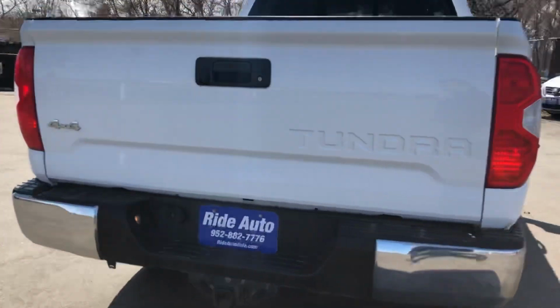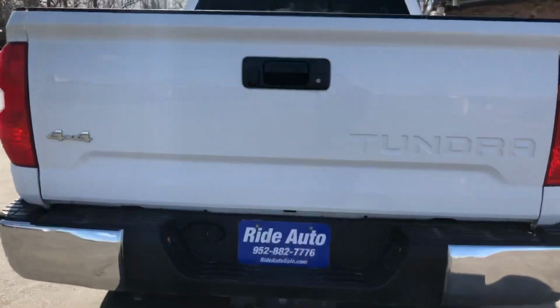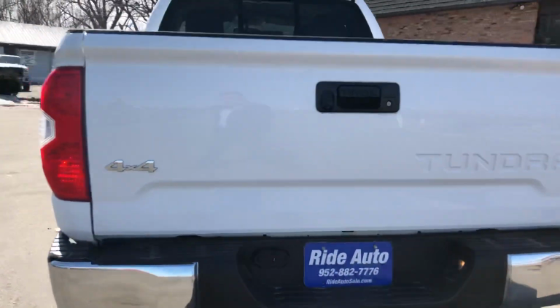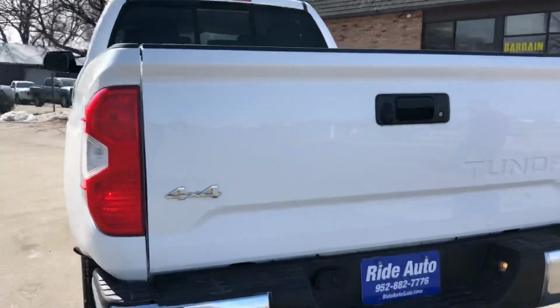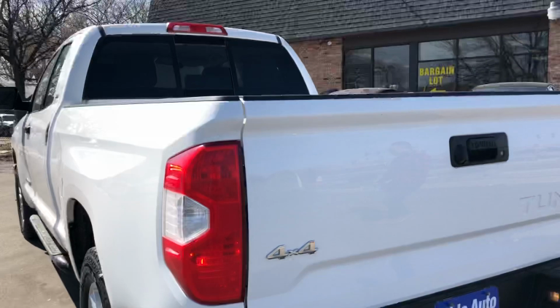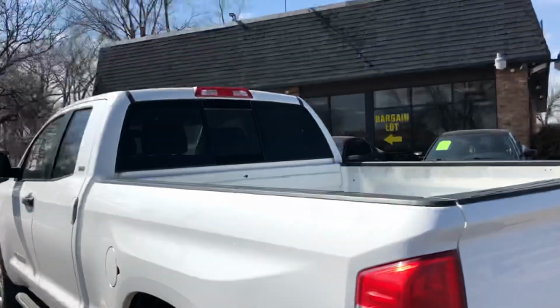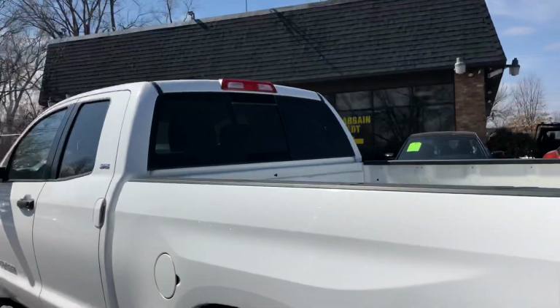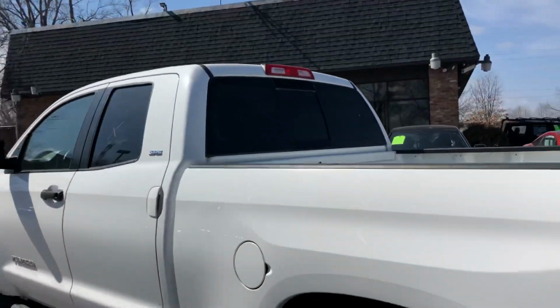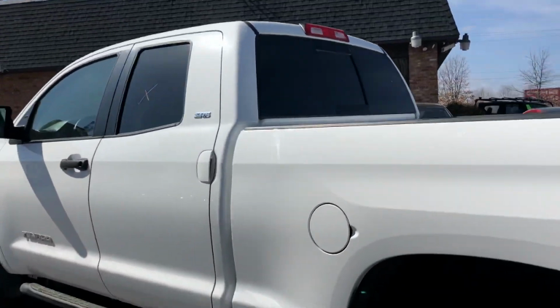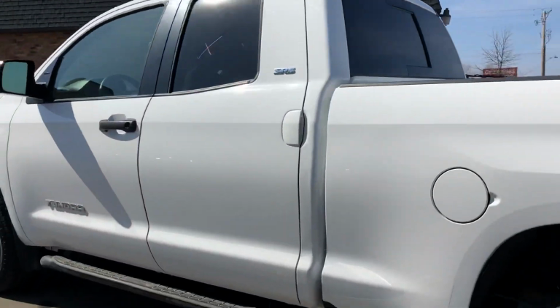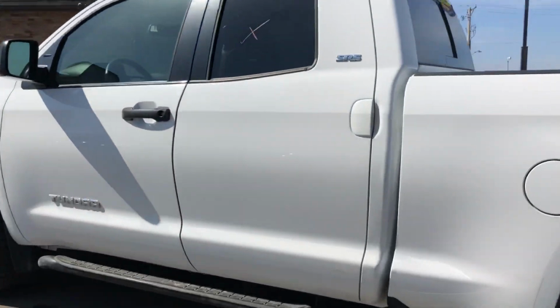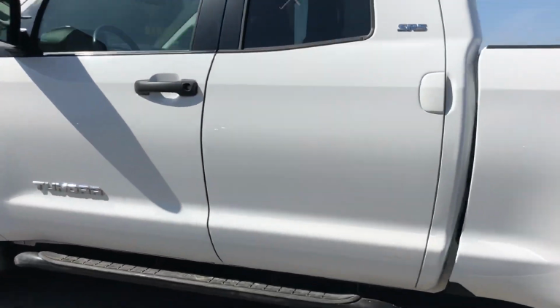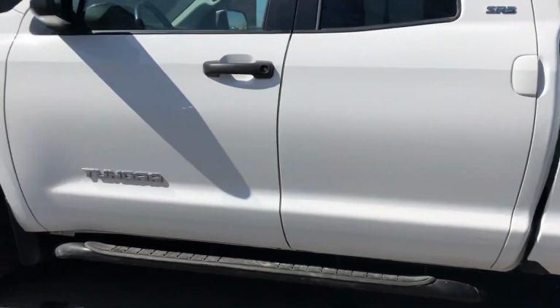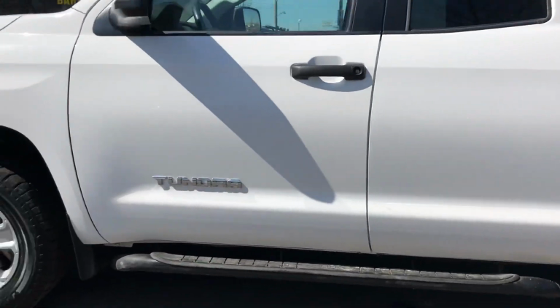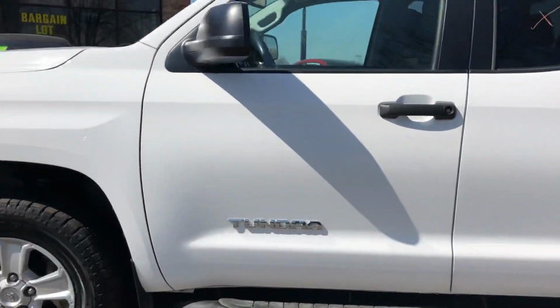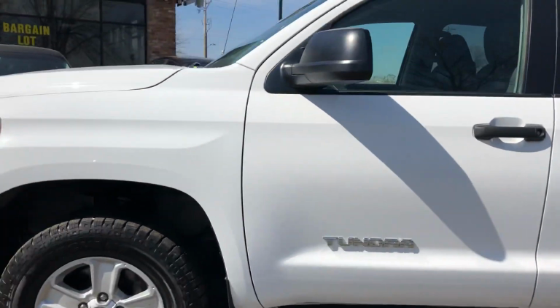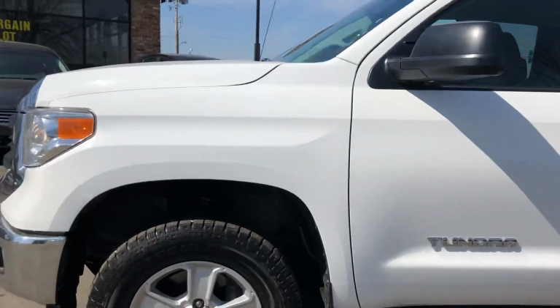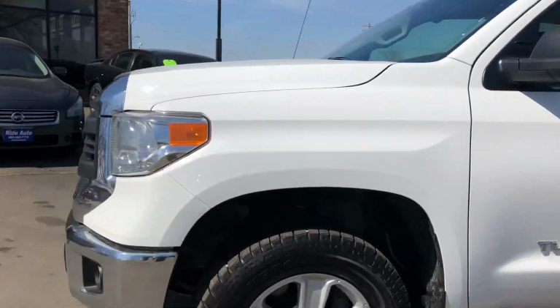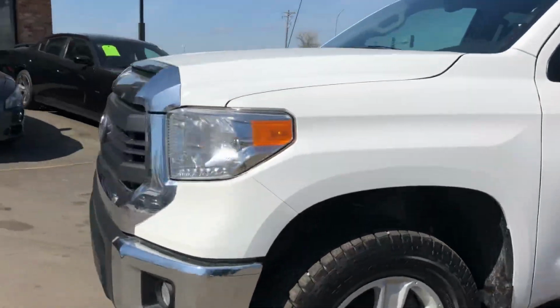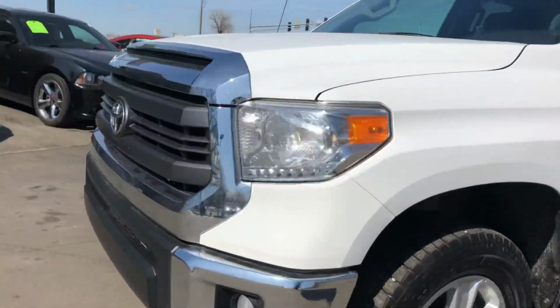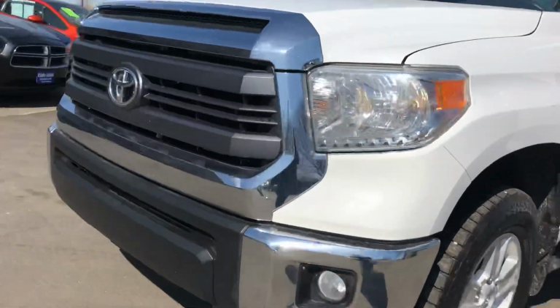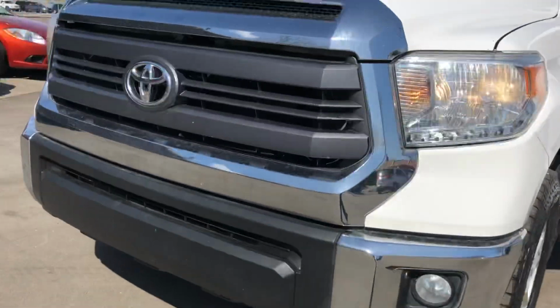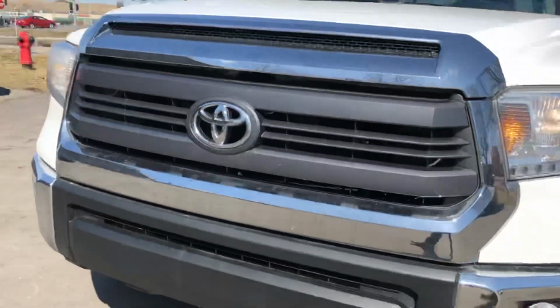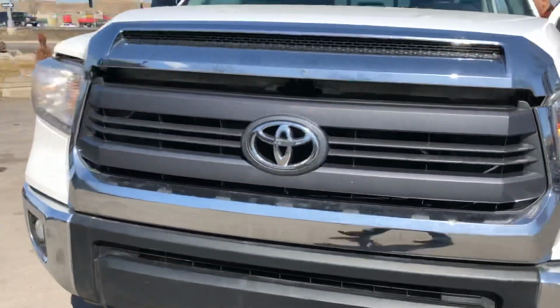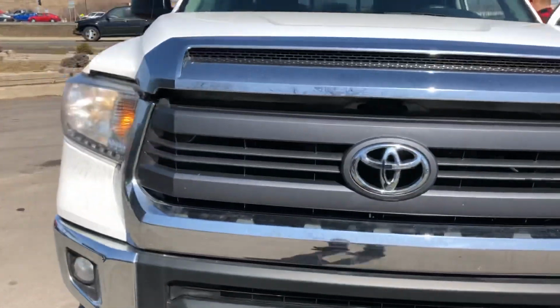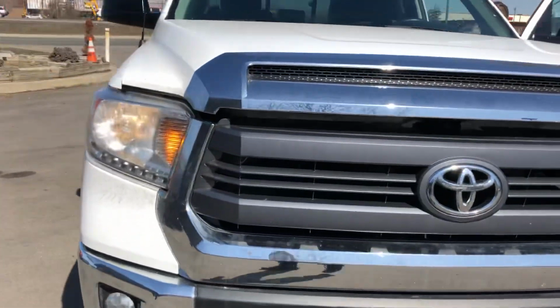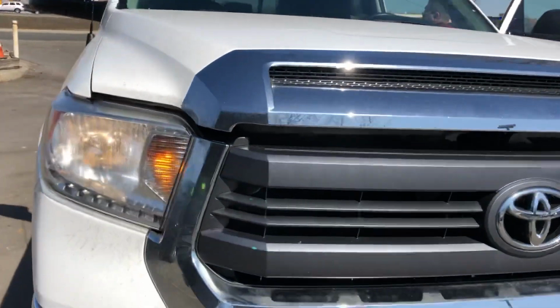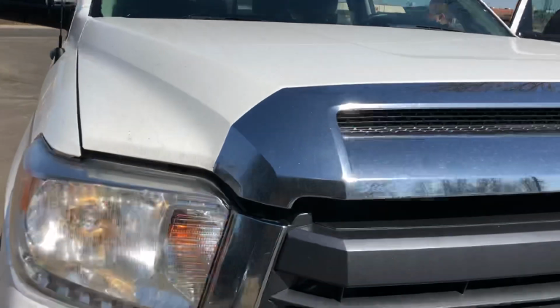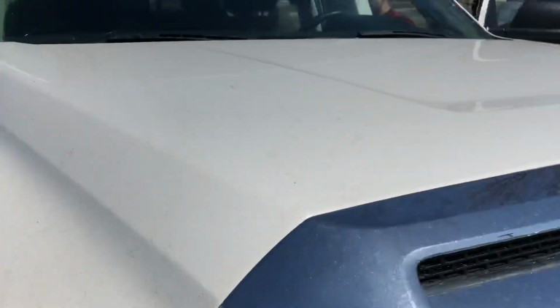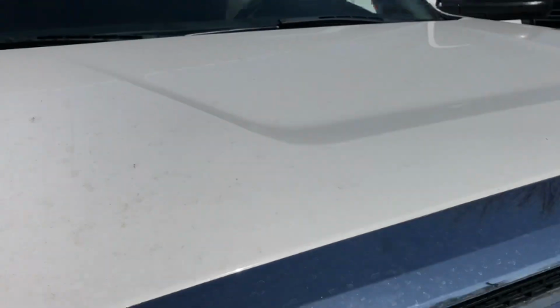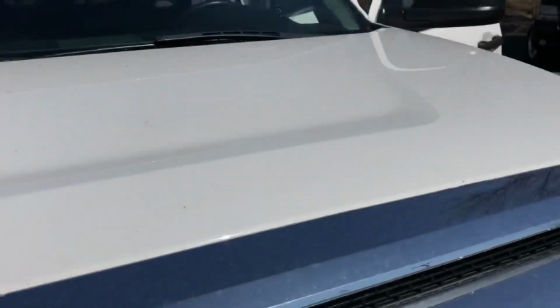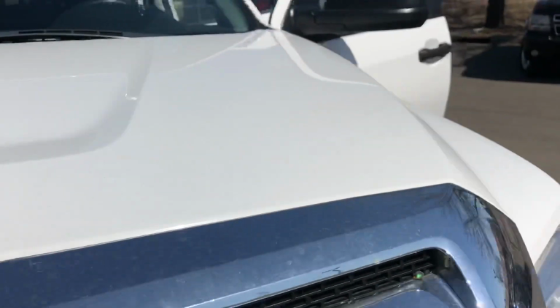As you can see the body is in really nice shape. It's got the tinted windows with the rear slider, running boards, alloy wheels, clean title vehicle, fog lights. Beautiful design by Toyota here — no hail damage, clean title vehicle.